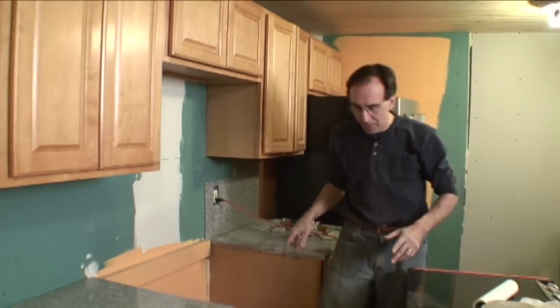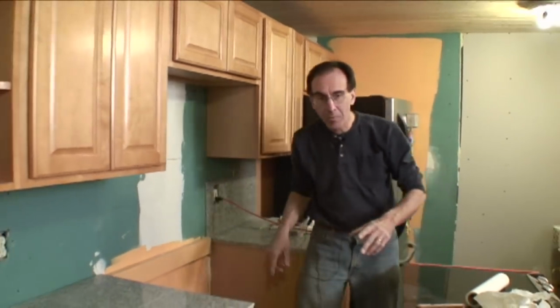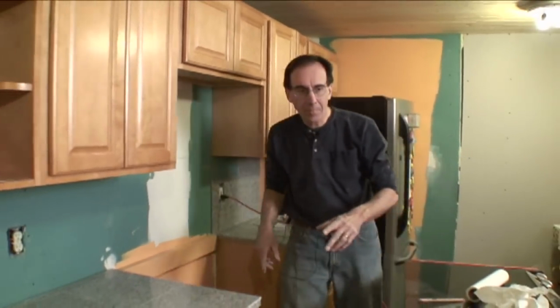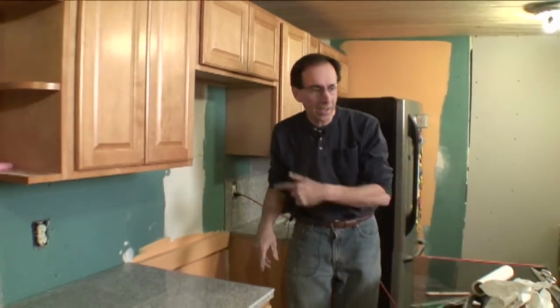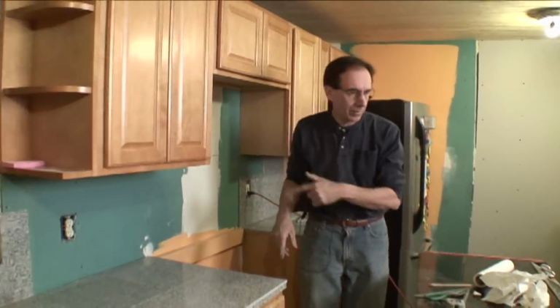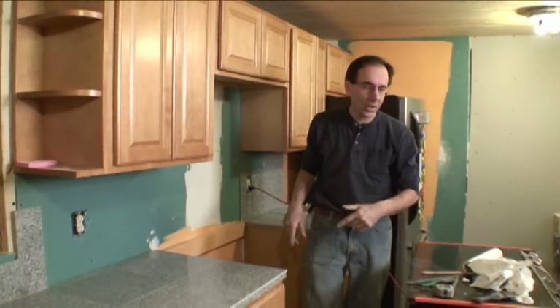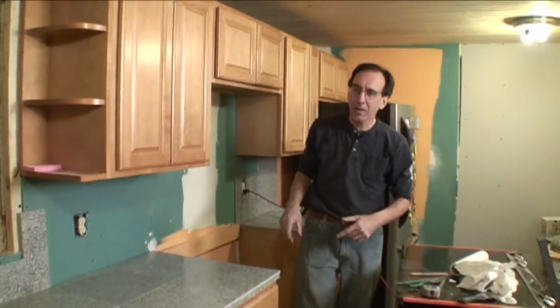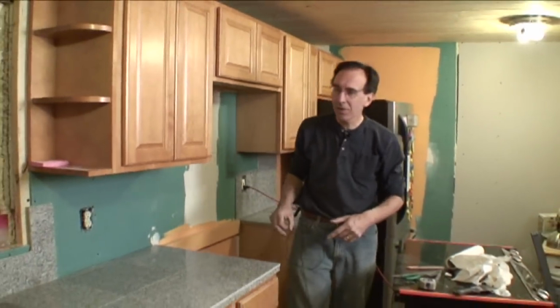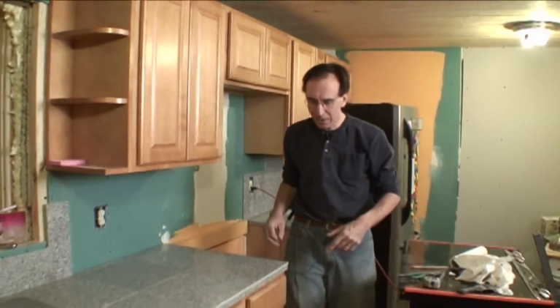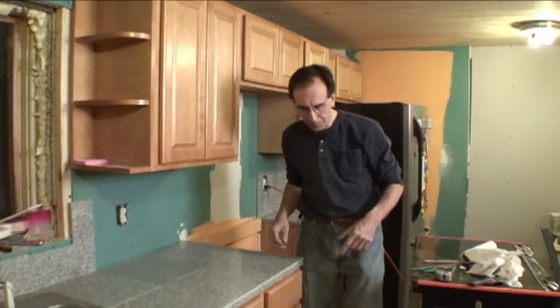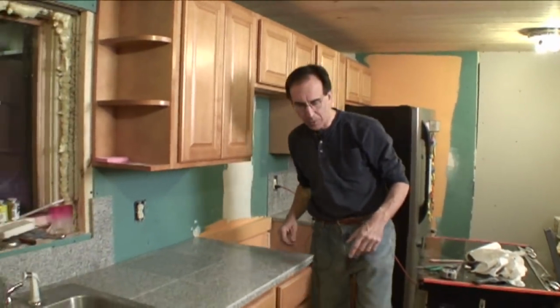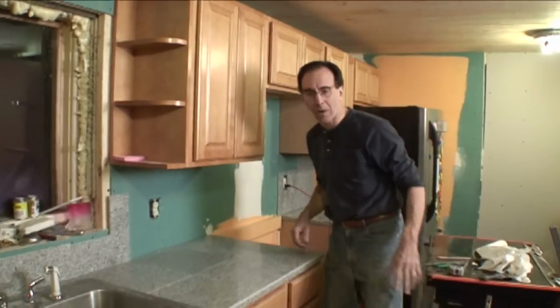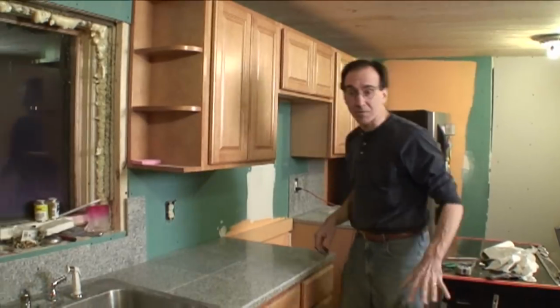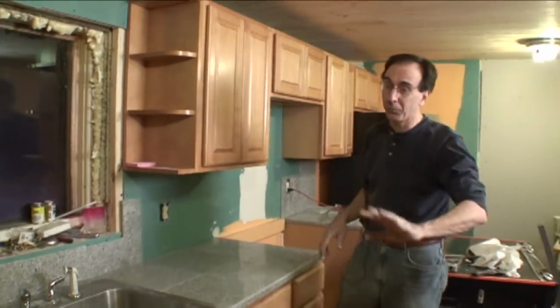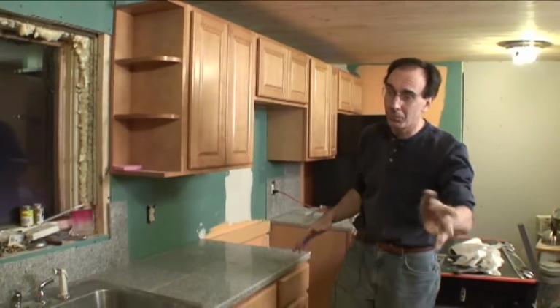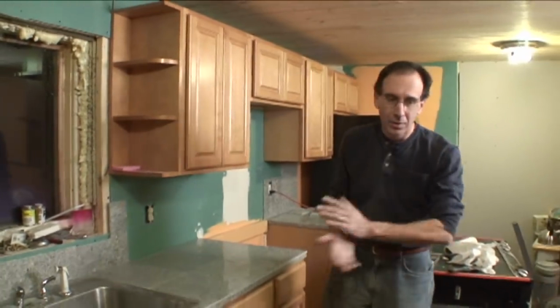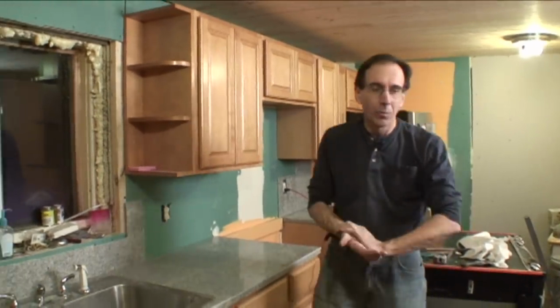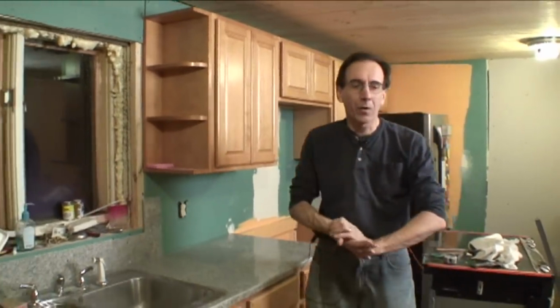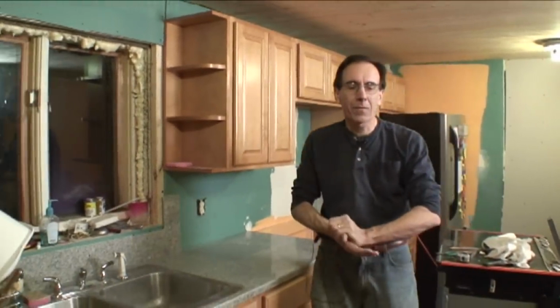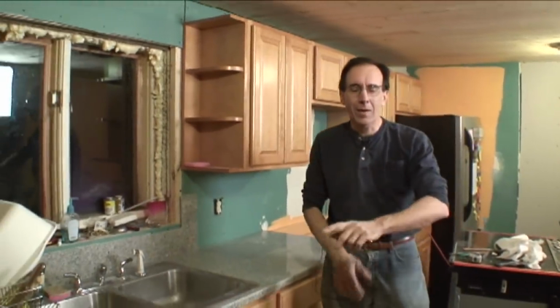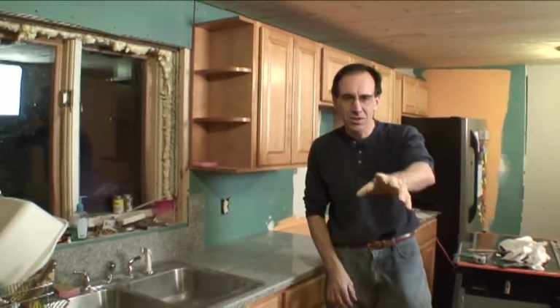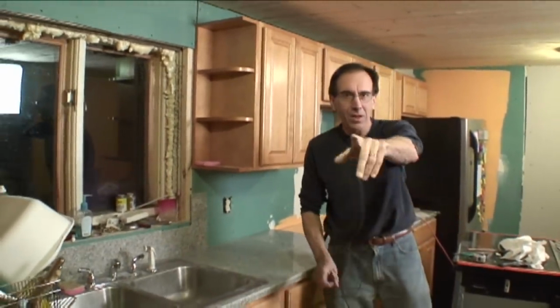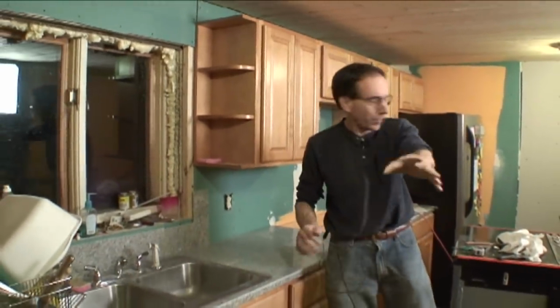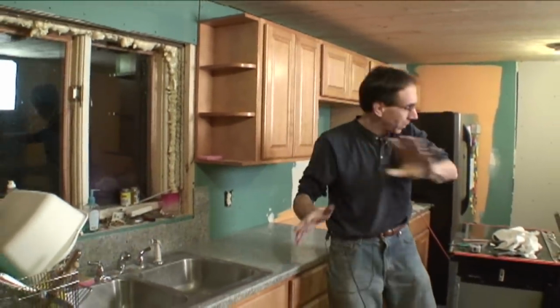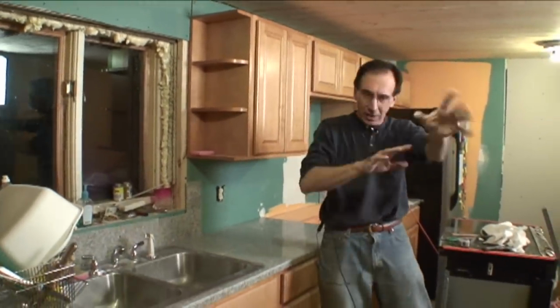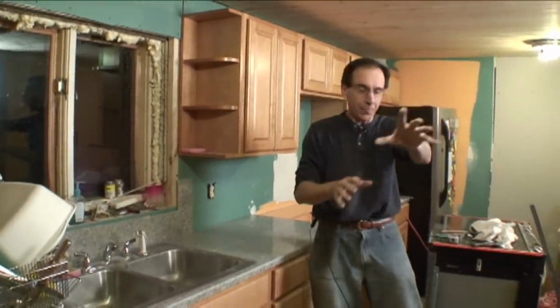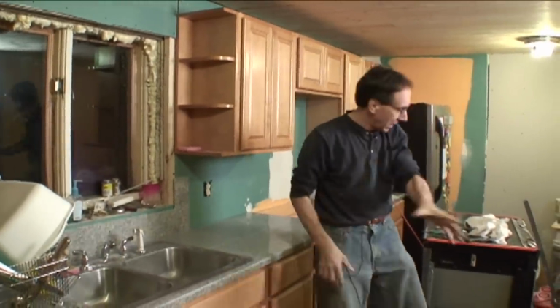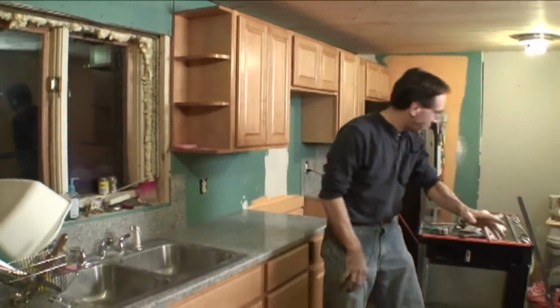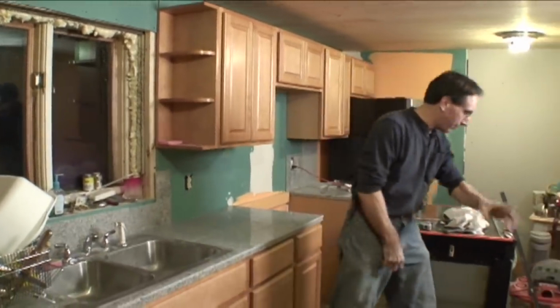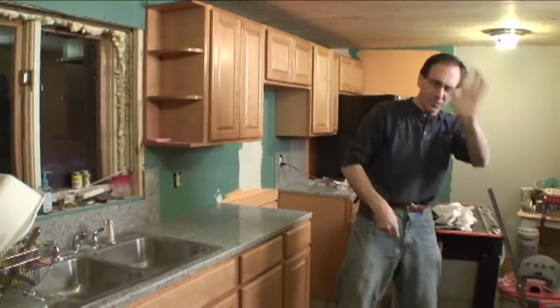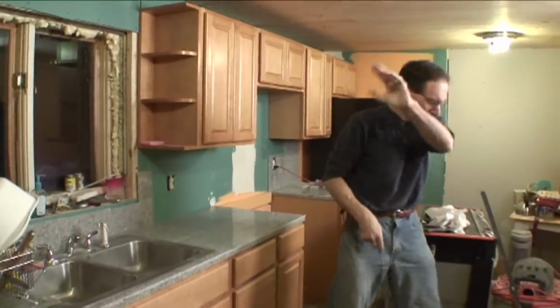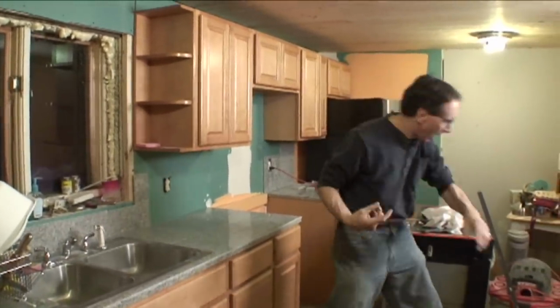When we come back, we're going to have to let that cure for 24 hours — but we're not going to wait for that. Let's take a quick break. Be right back.